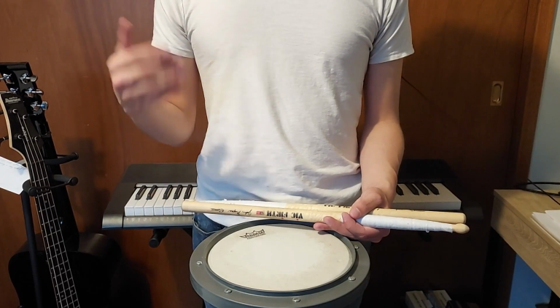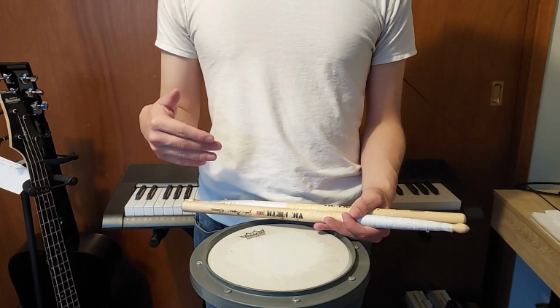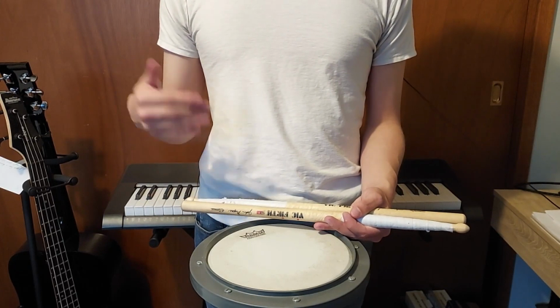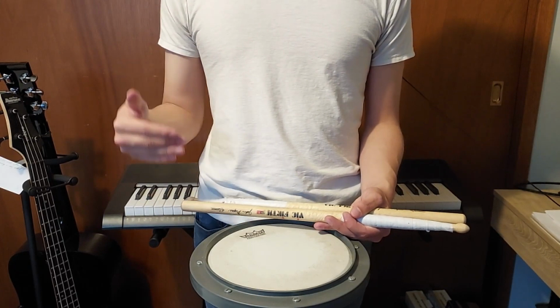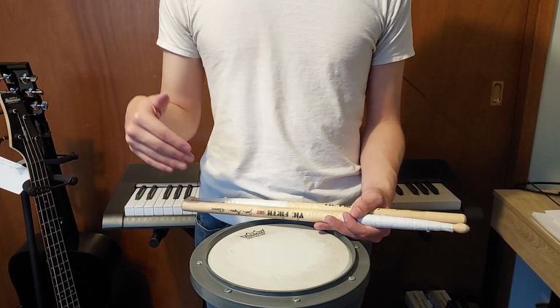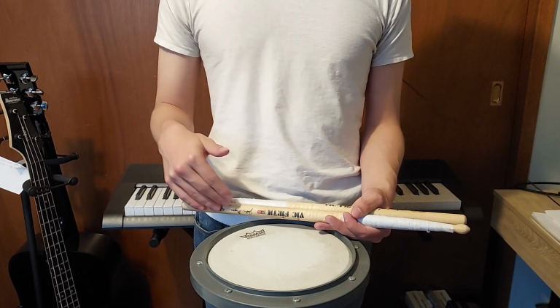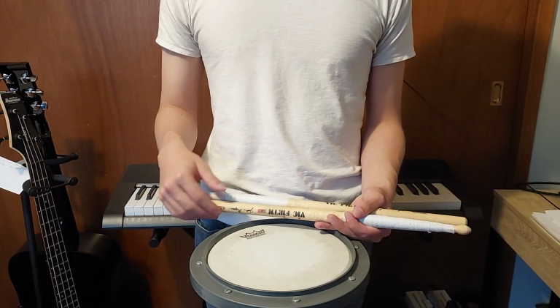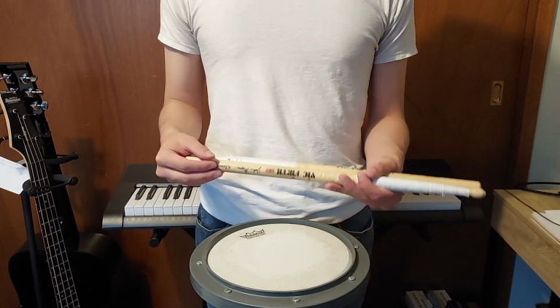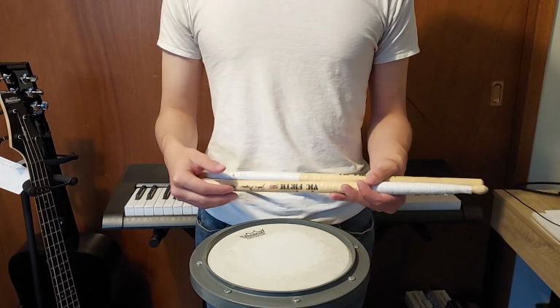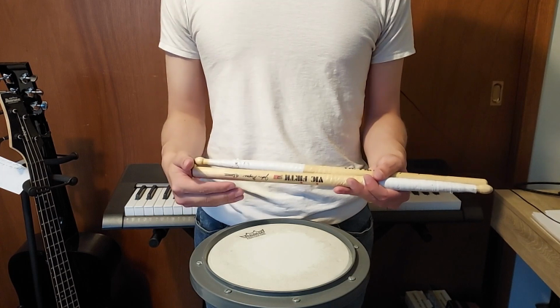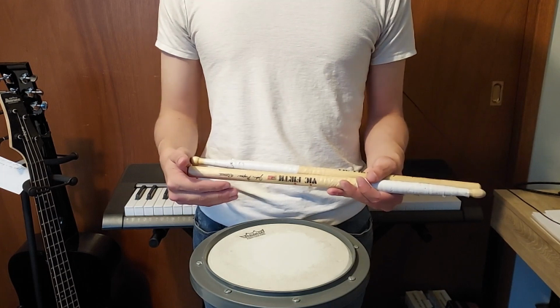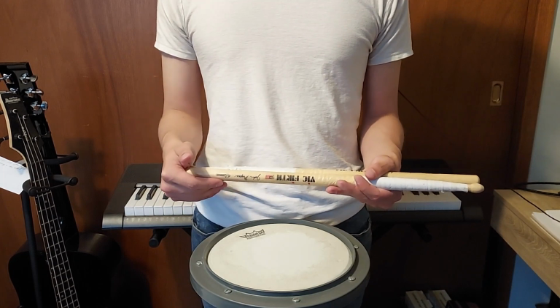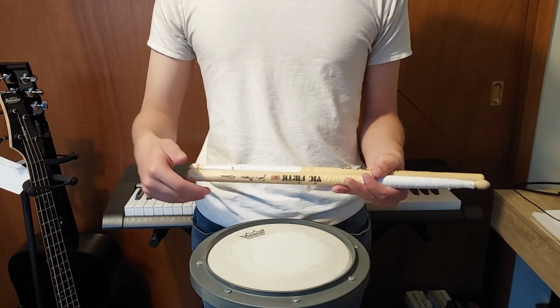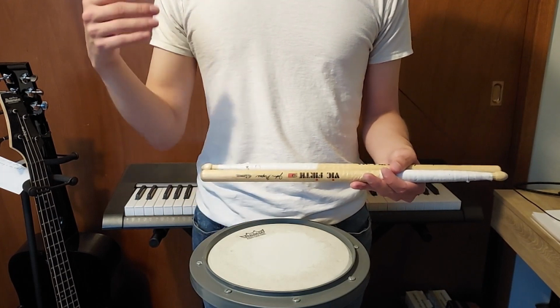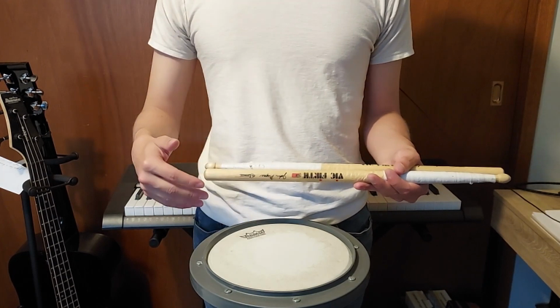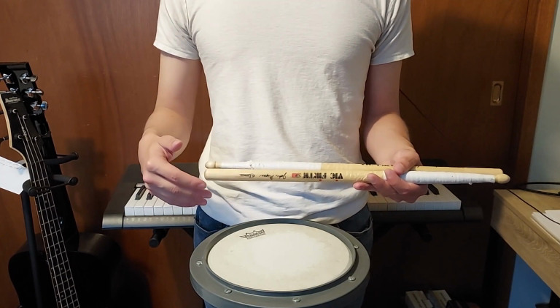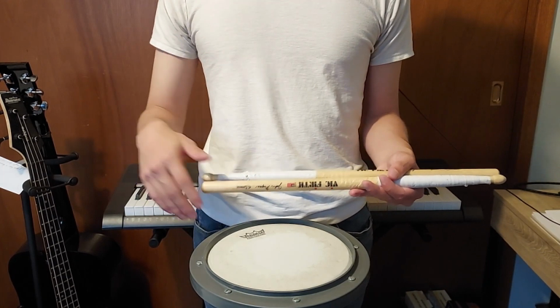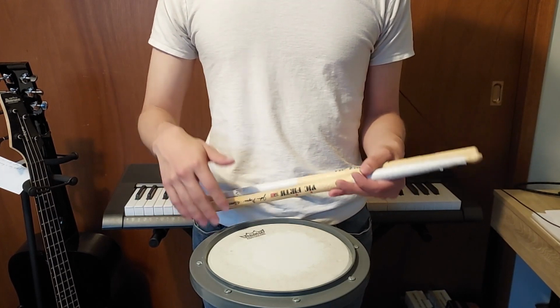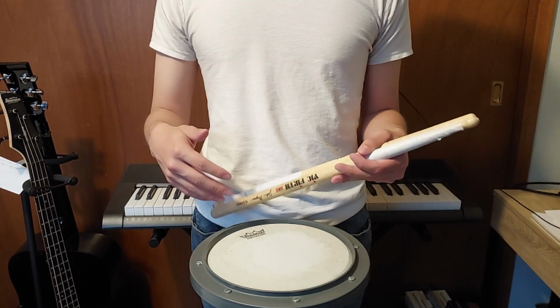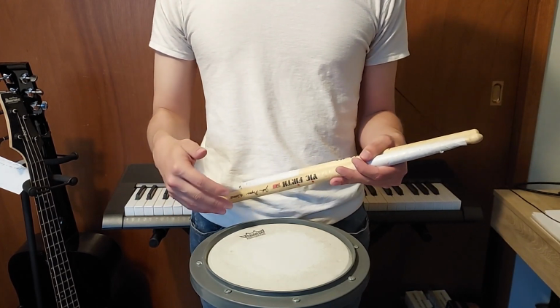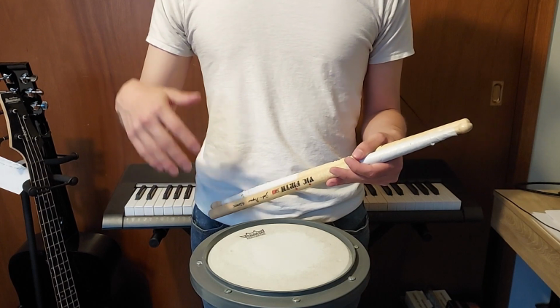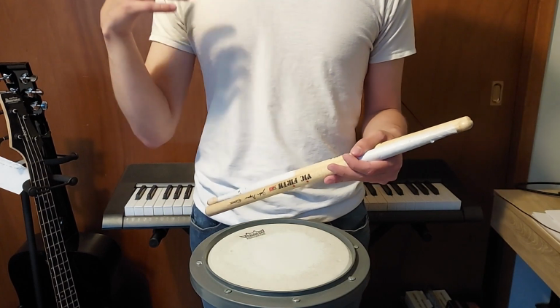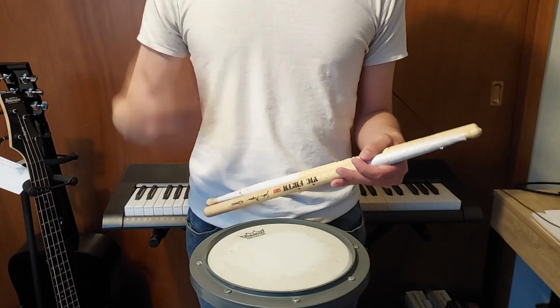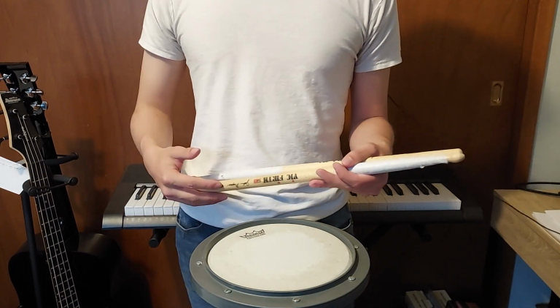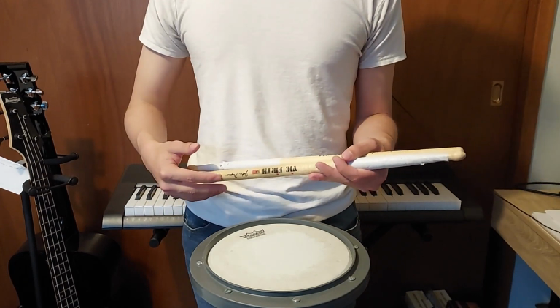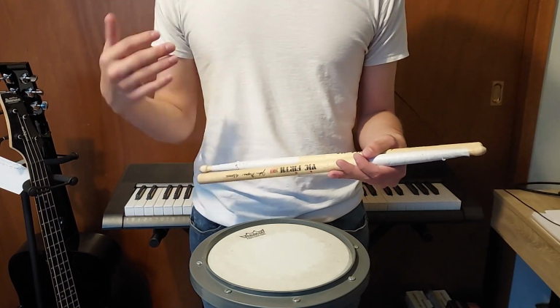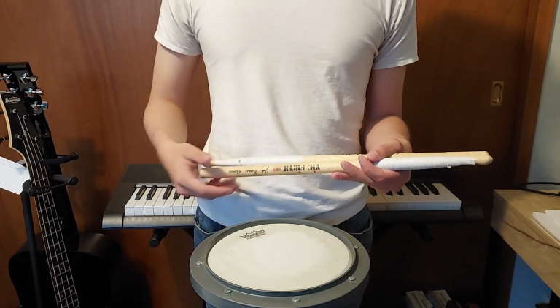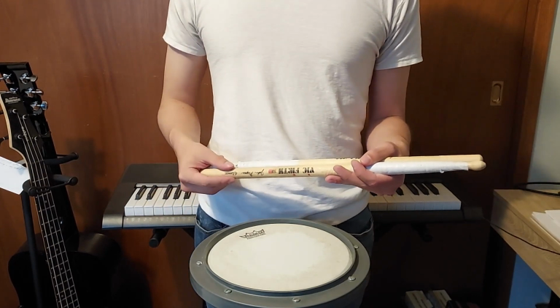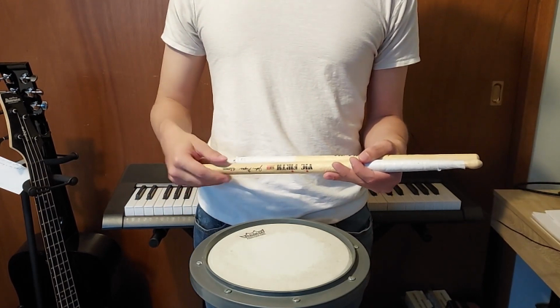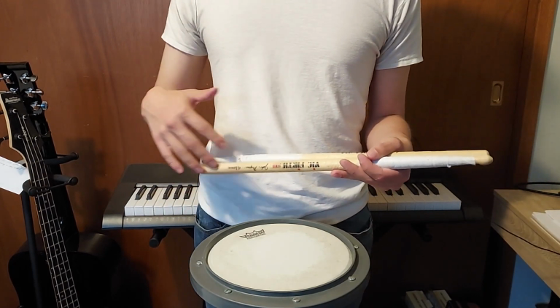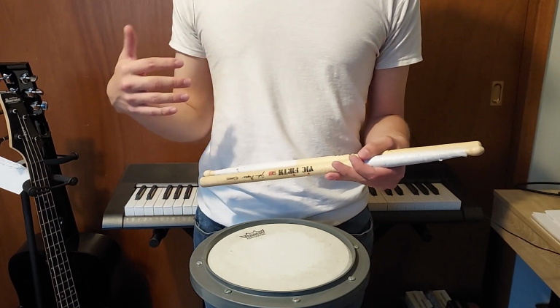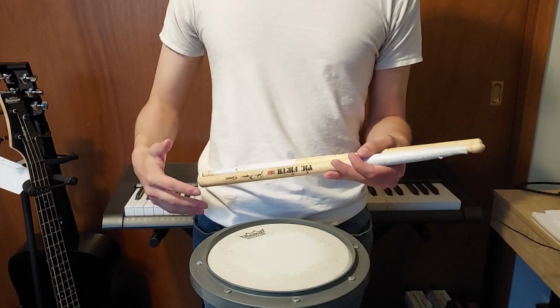Welcome to how to play 23 Skidoo on snare drum. This song is really tricky because the rhythms you're playing don't always line up with the macro beat of the 12/8 time, and that can throw a lot of people off.